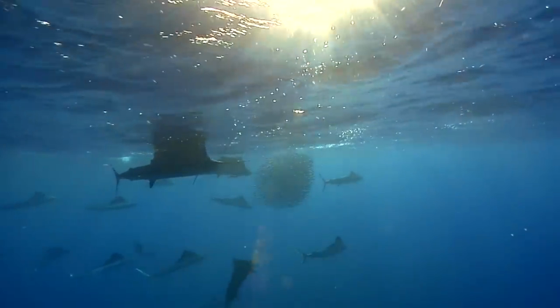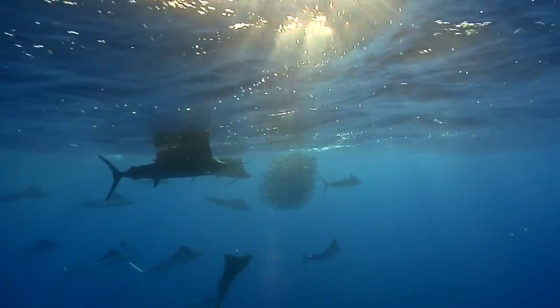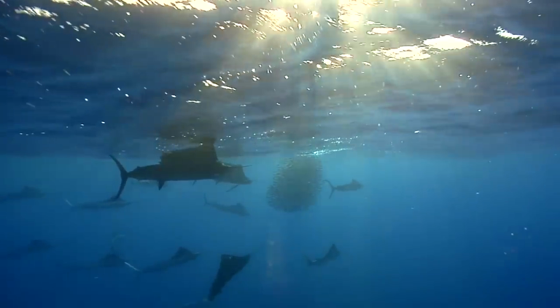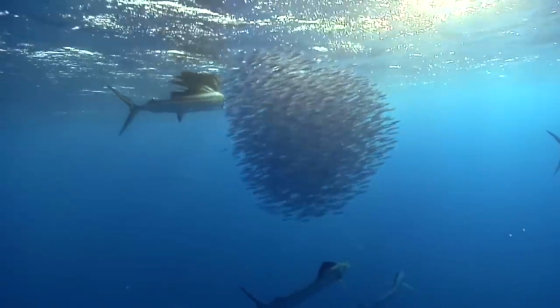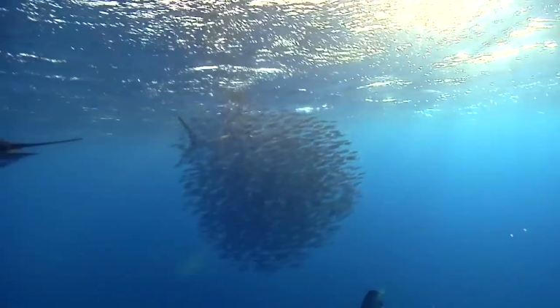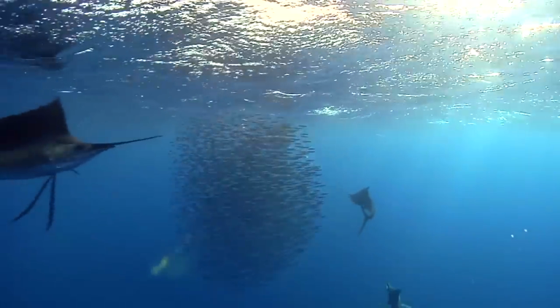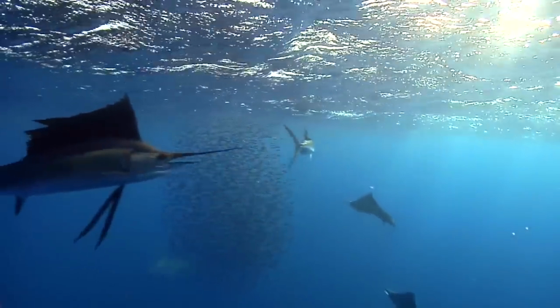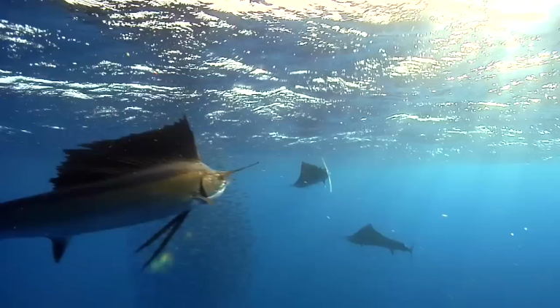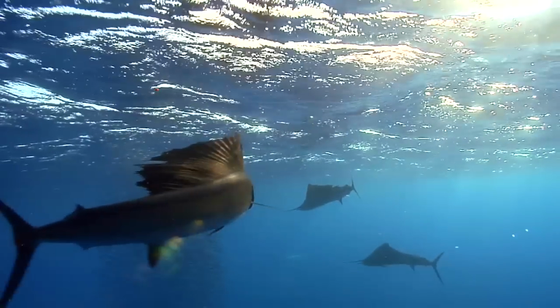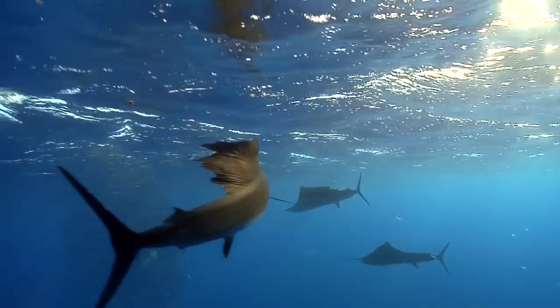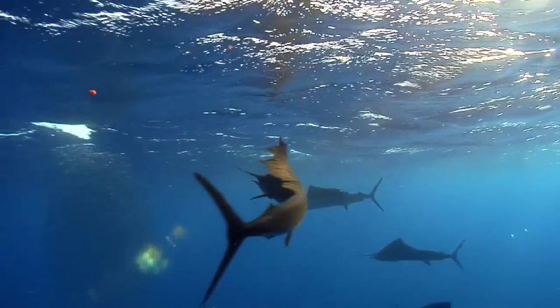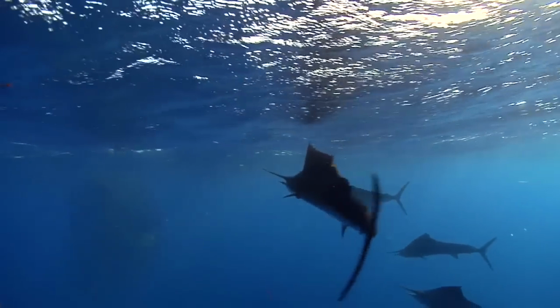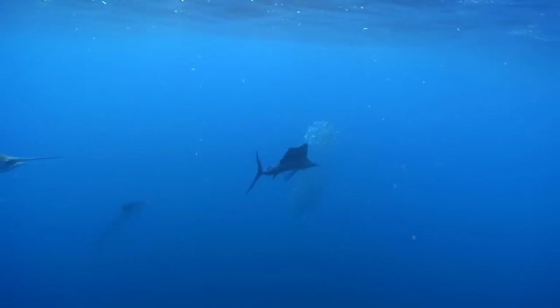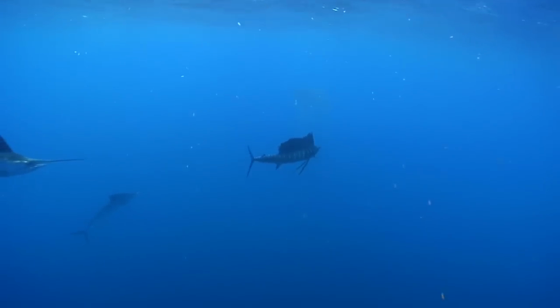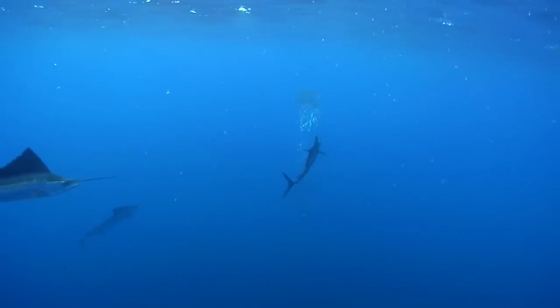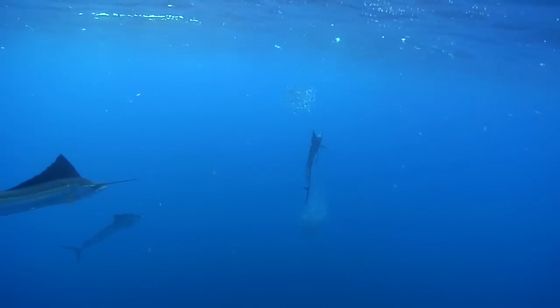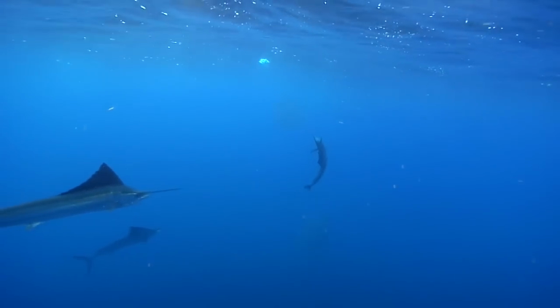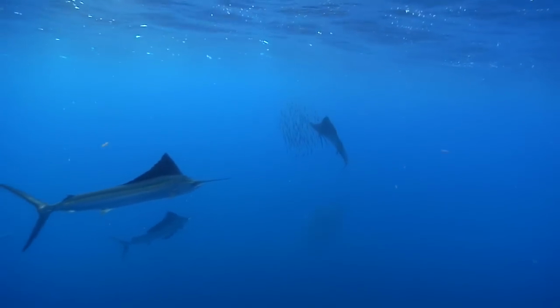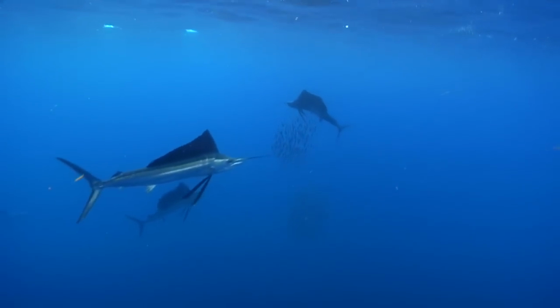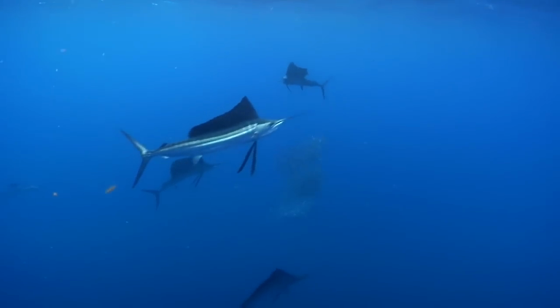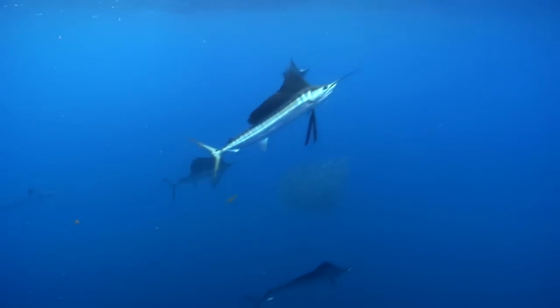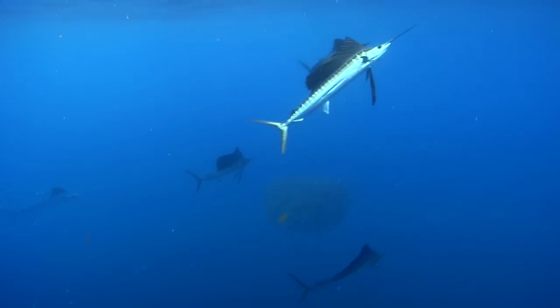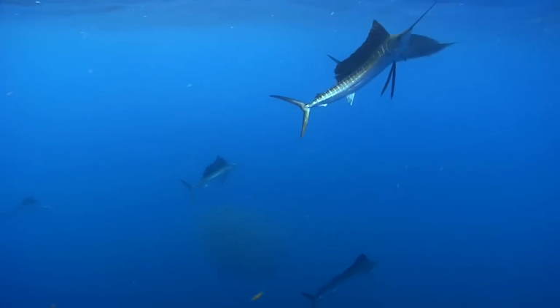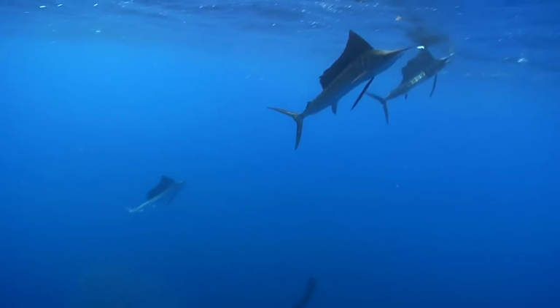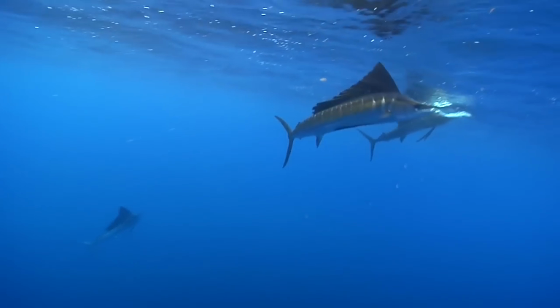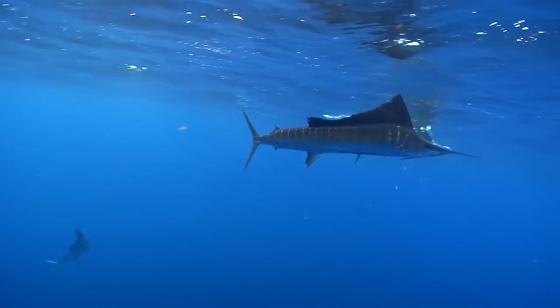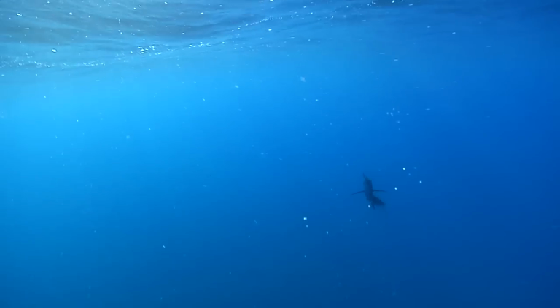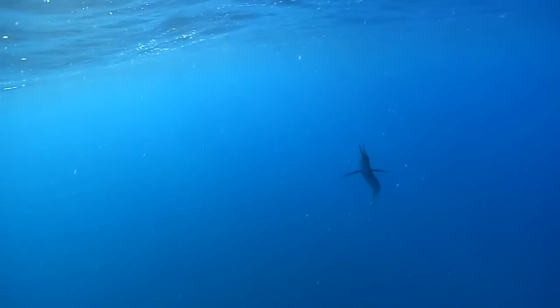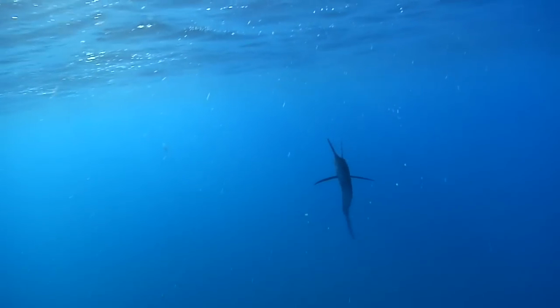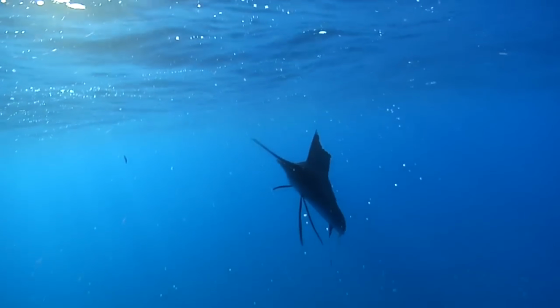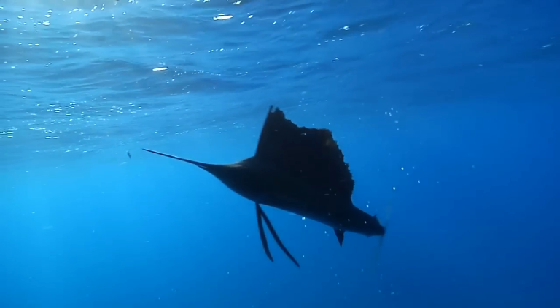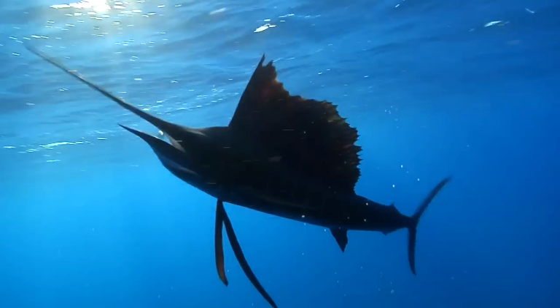When sailfish ball the bait, they hunt as wolf packs and they corral the bait into tighter pods with the ultimate intention of one fish slashing through the school so that the other sailfish can pick up the stragglers that are injured.